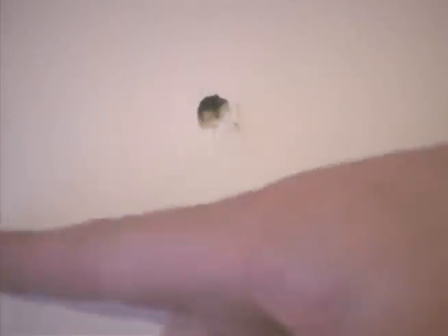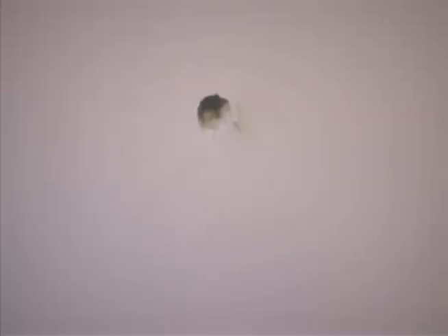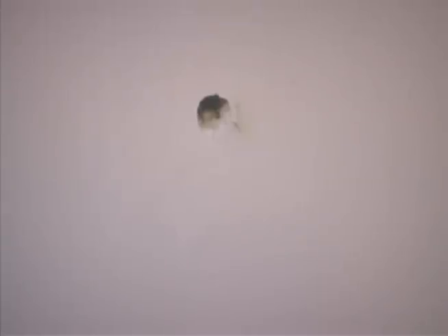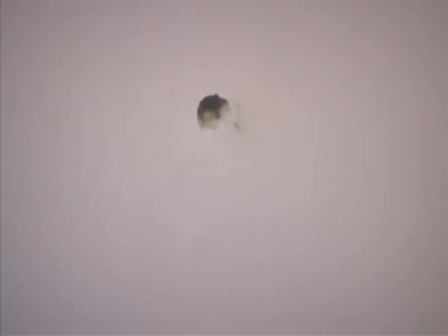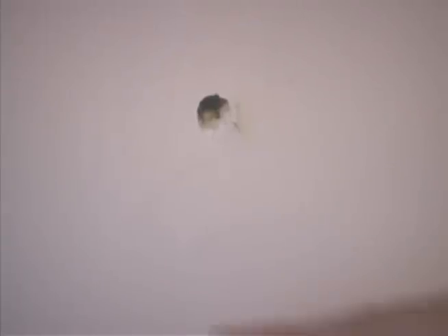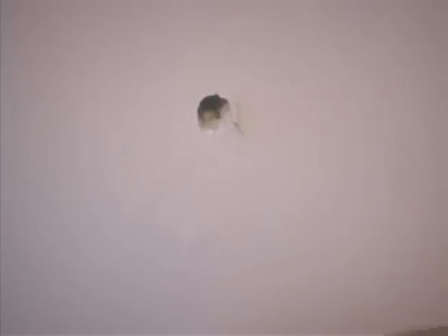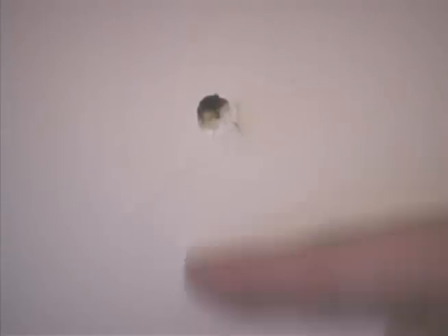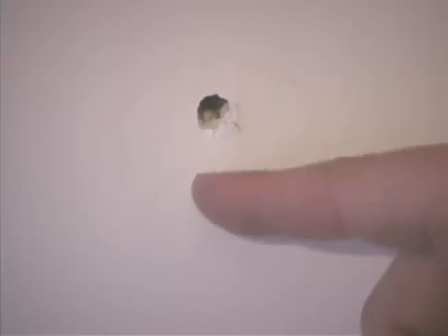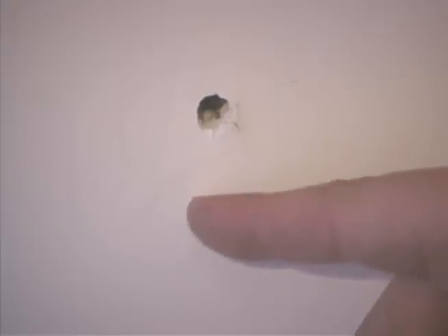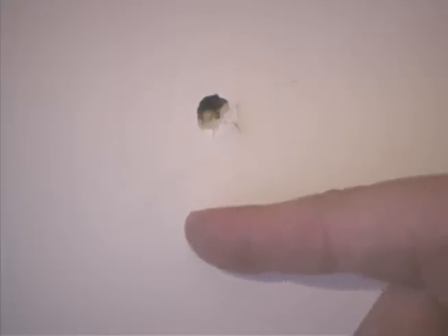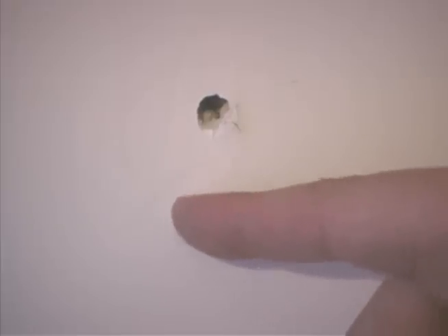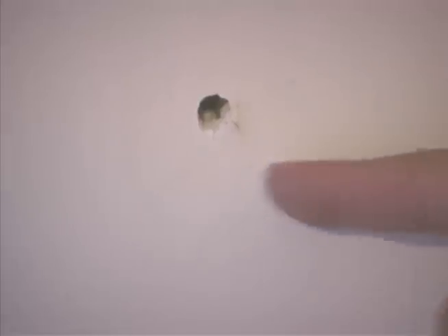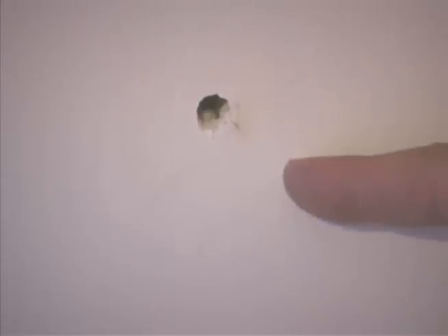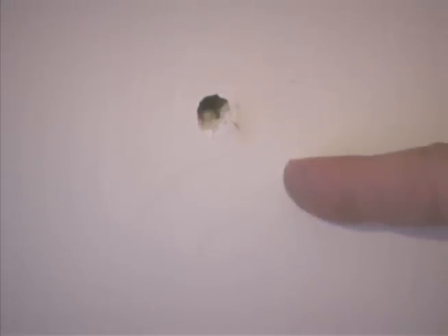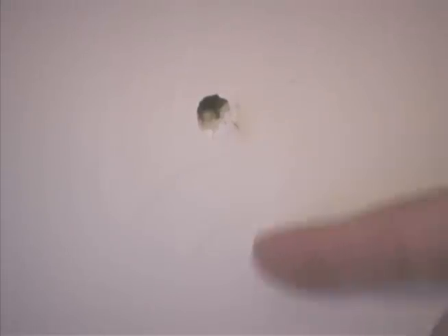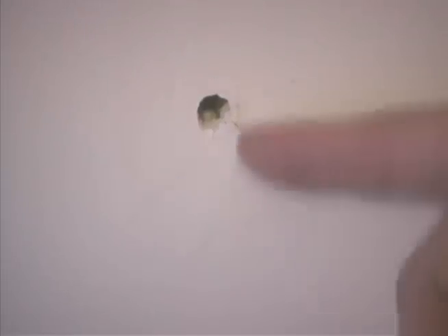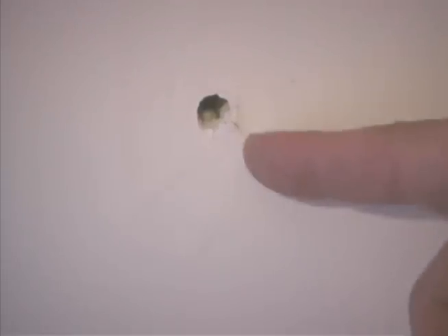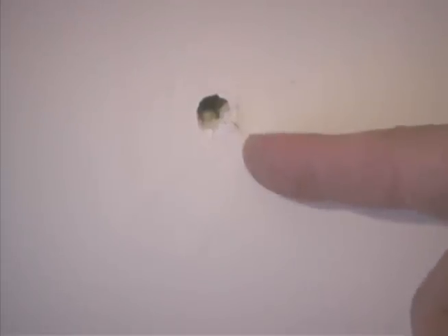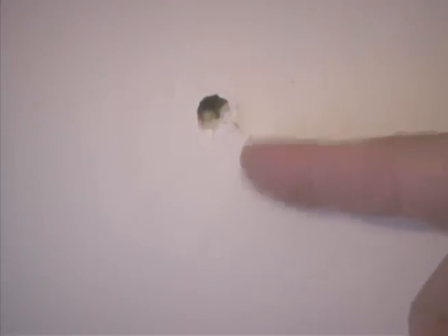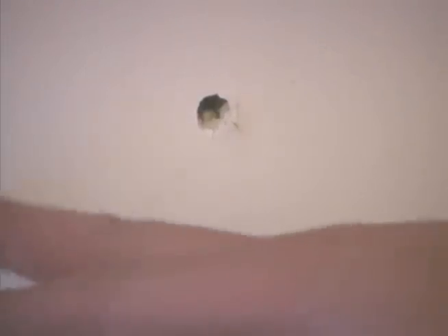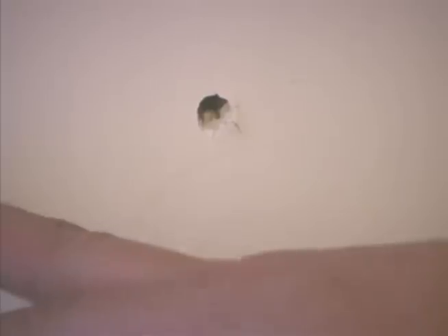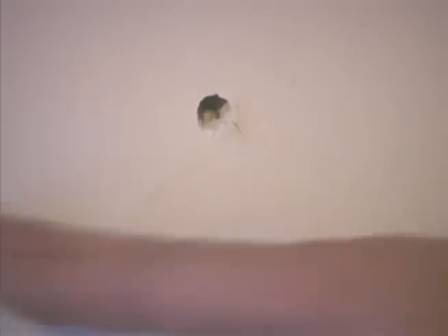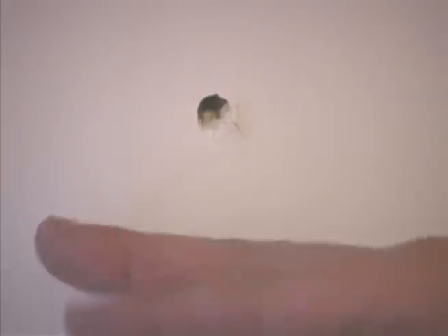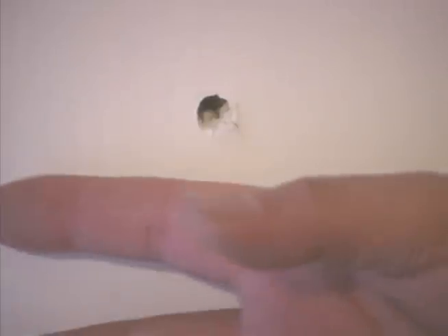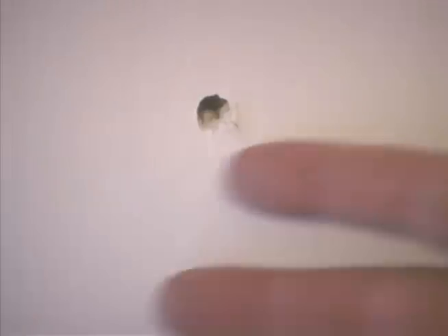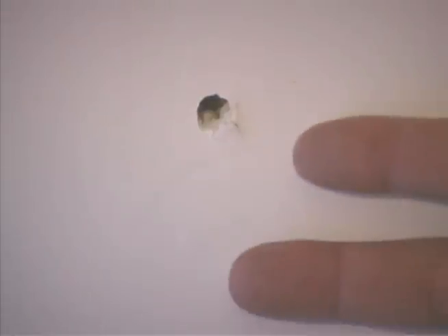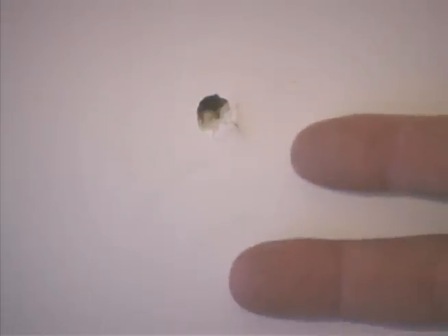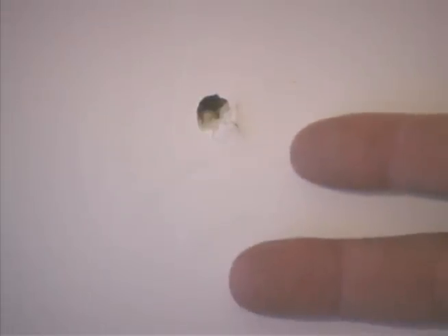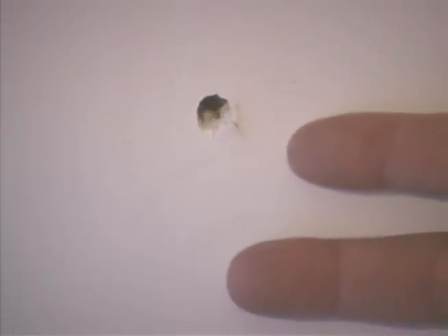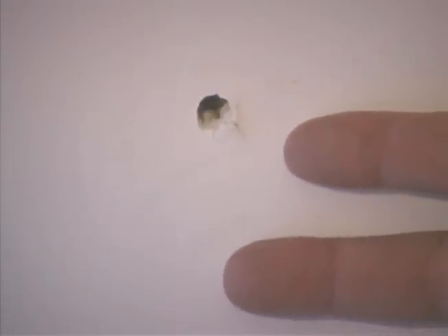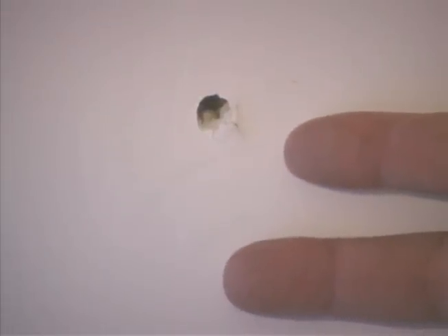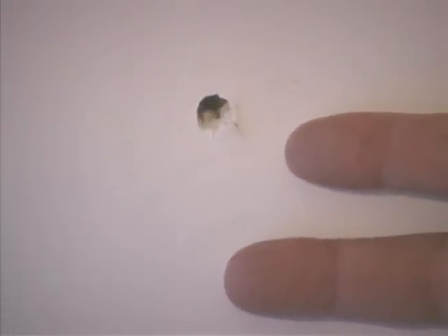We do not have a baseboard on this wall, but we have taken it and measured up where our baseboard would normally be, which would be about an inch from the floor. If you get too close to your floor, there may be a 2x4 there that you do not want to go into.